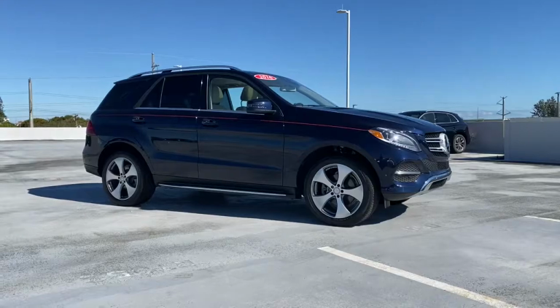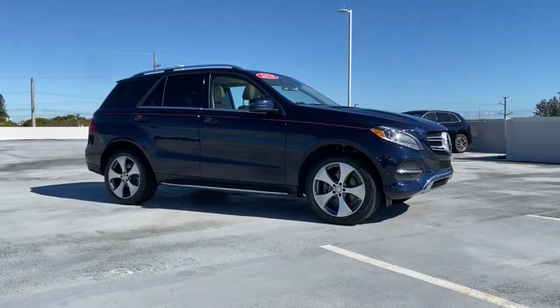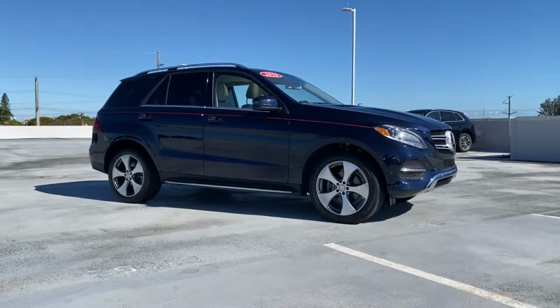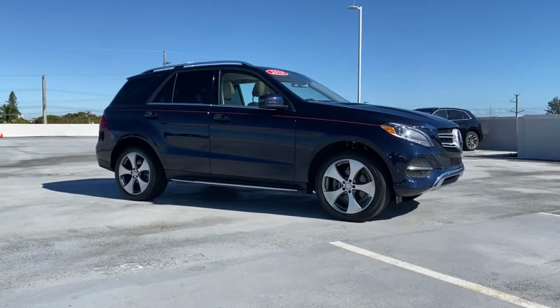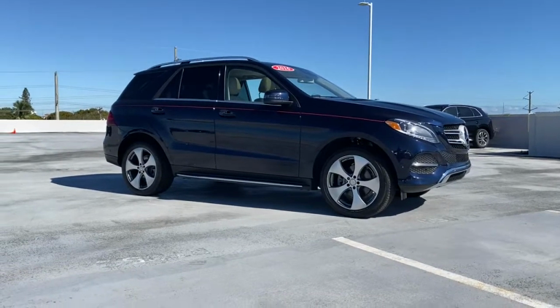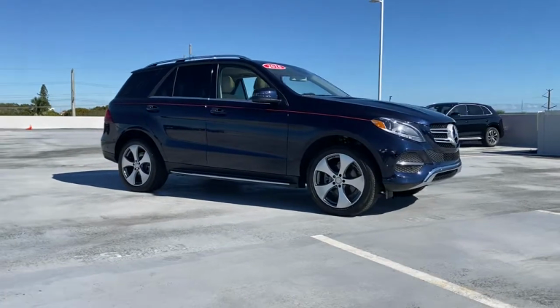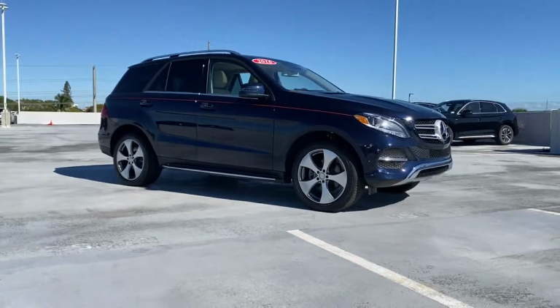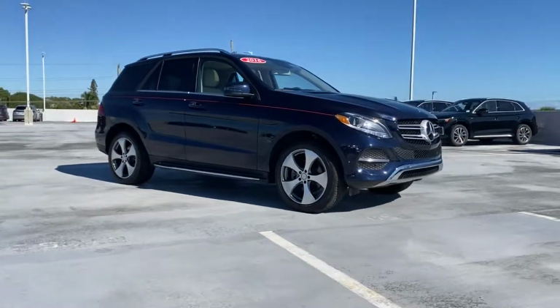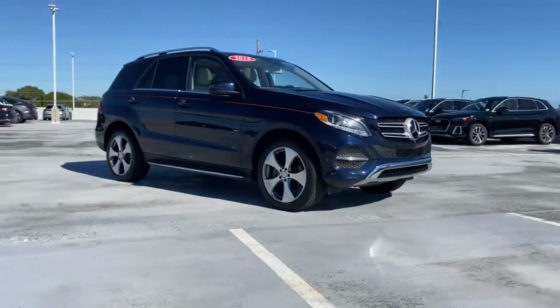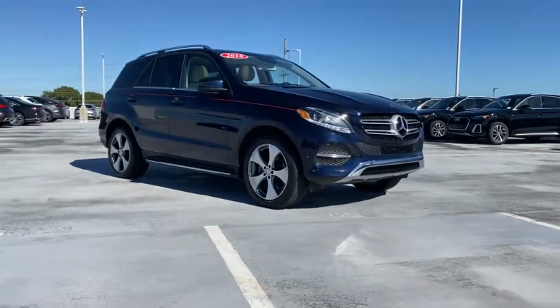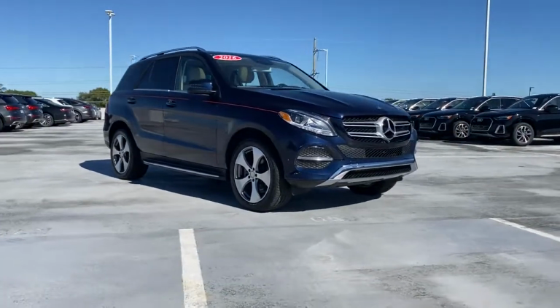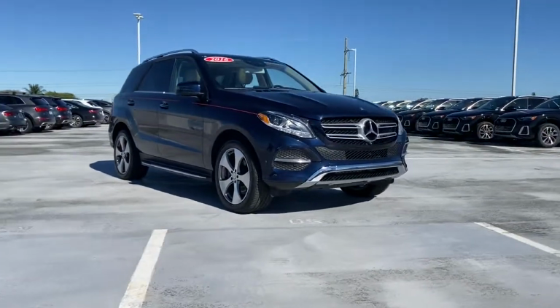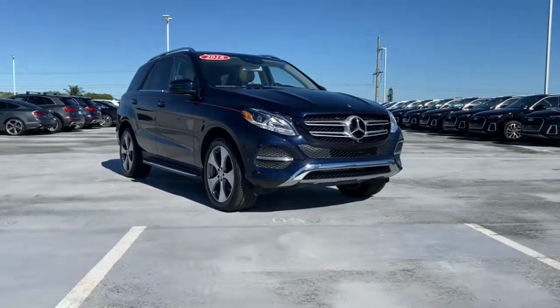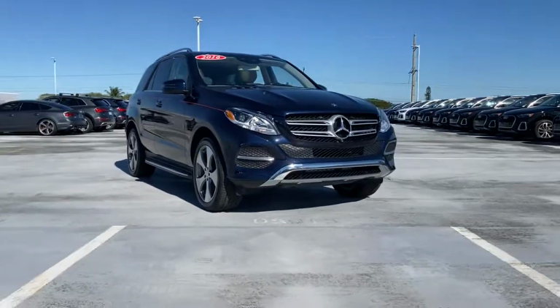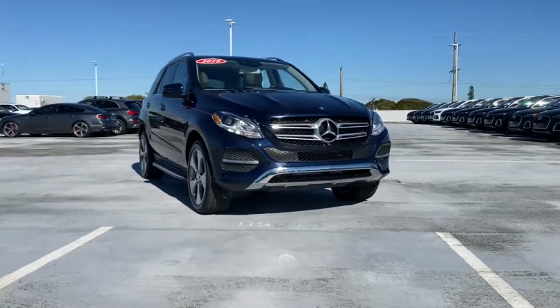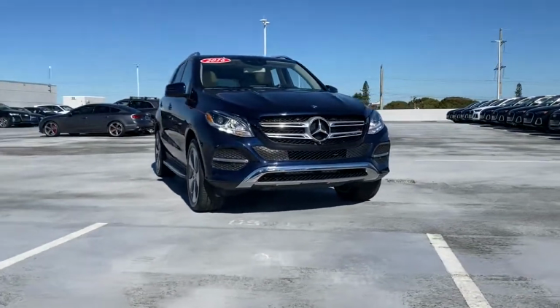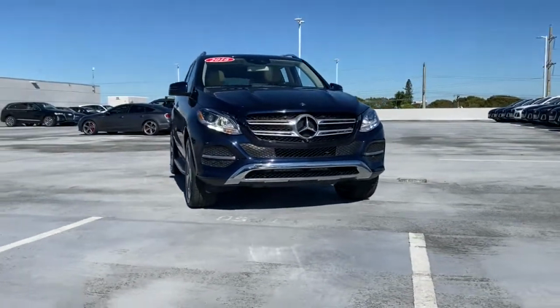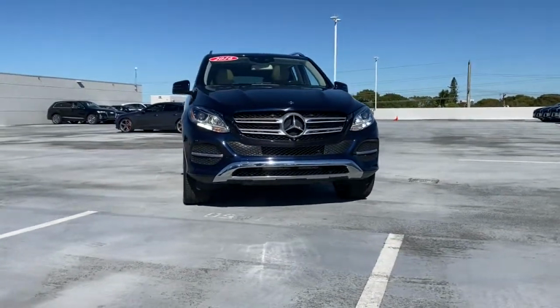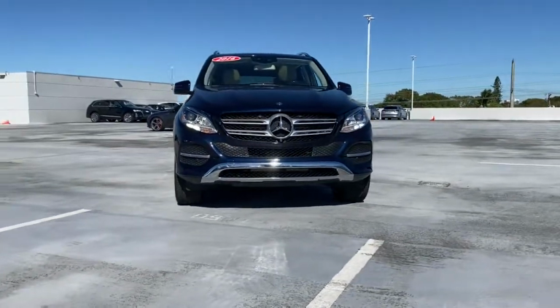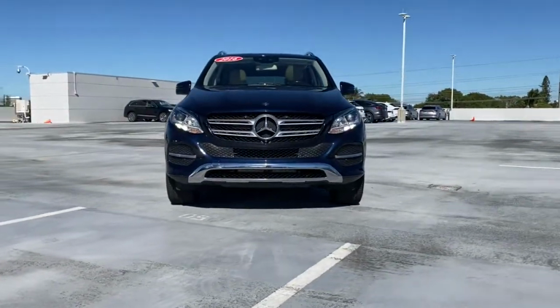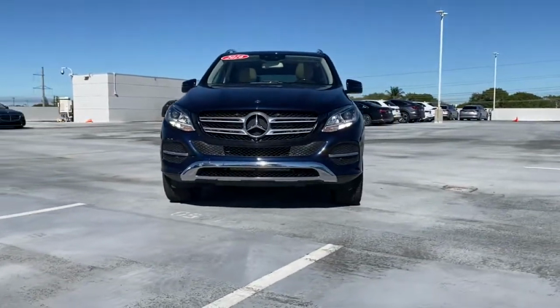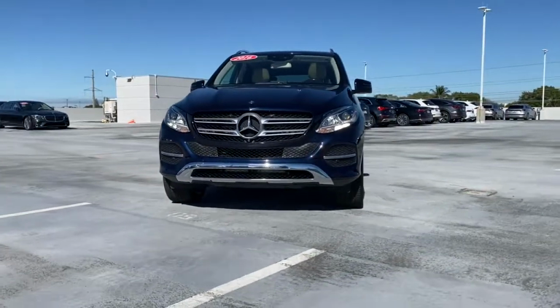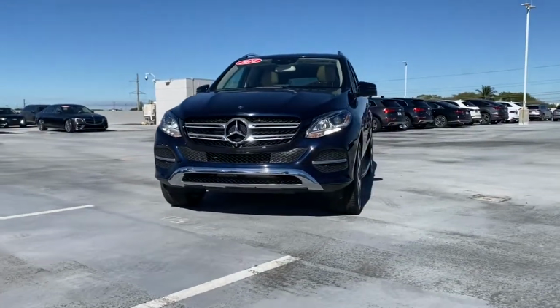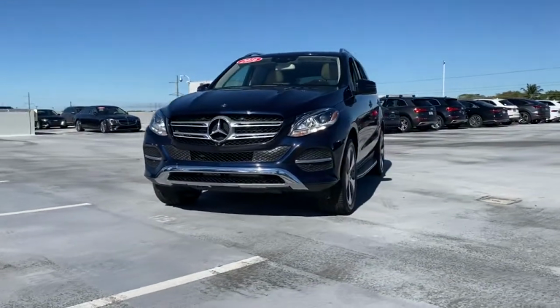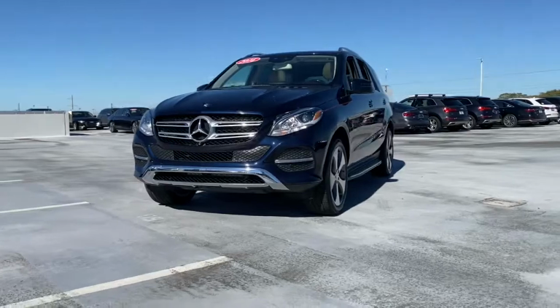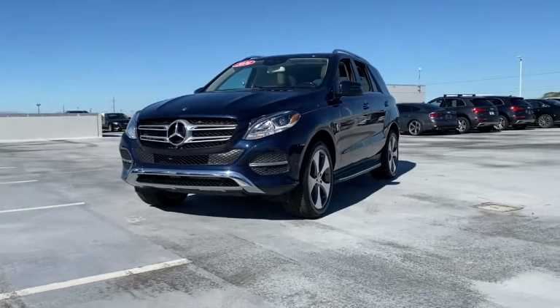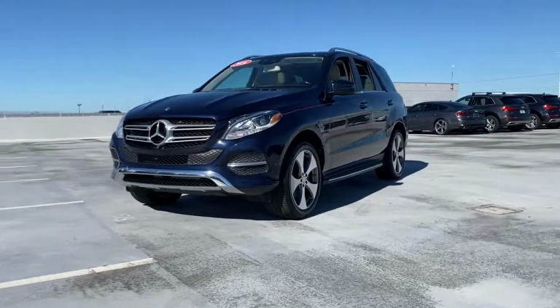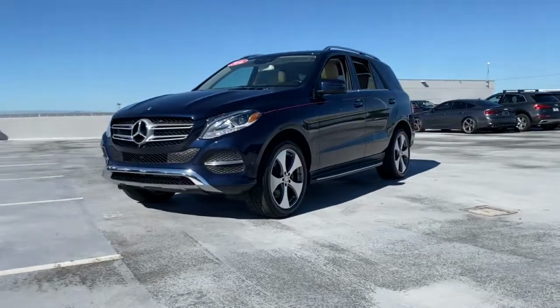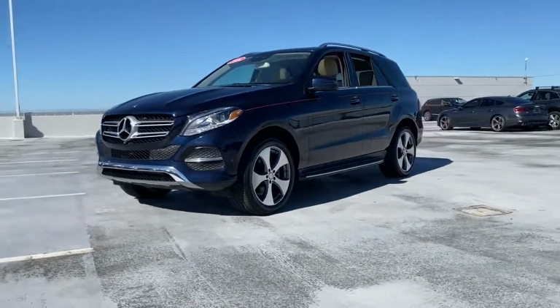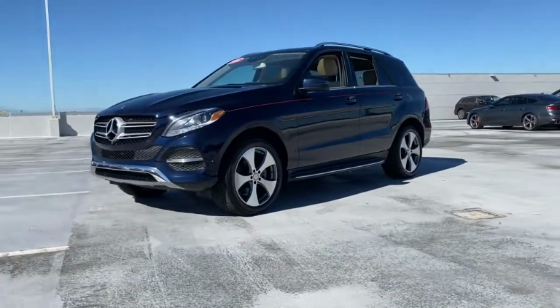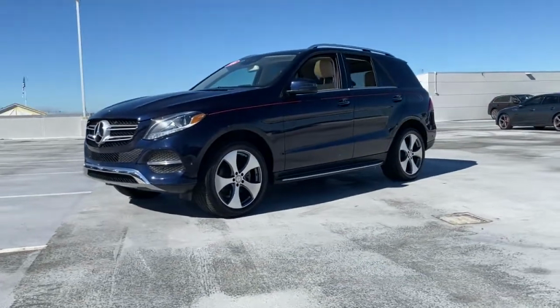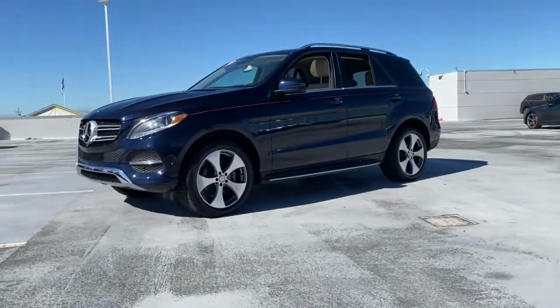Introducing the 2016 Mercedes-Benz GLE. This vehicle still has fewer than 20,000 miles on the clock, so it won't last long. Take a closer look at this sleek, muscular GLE.